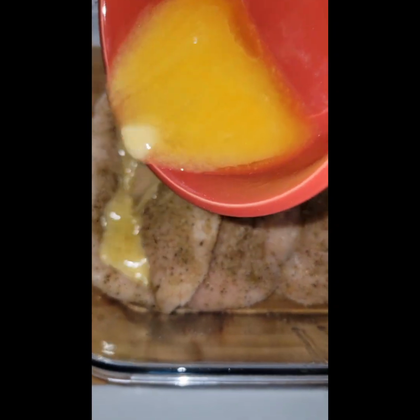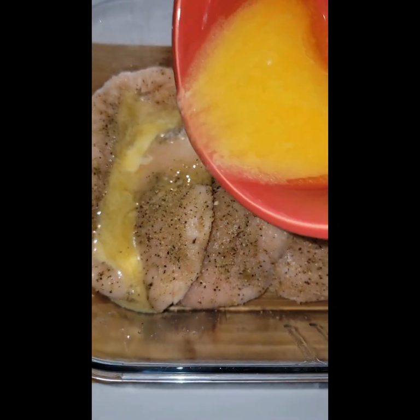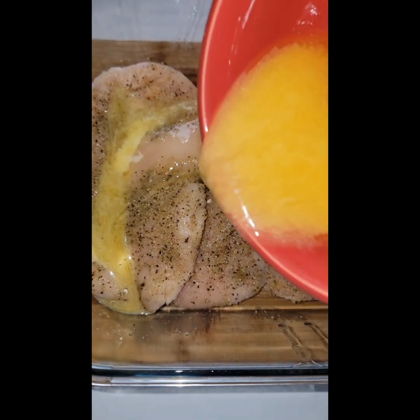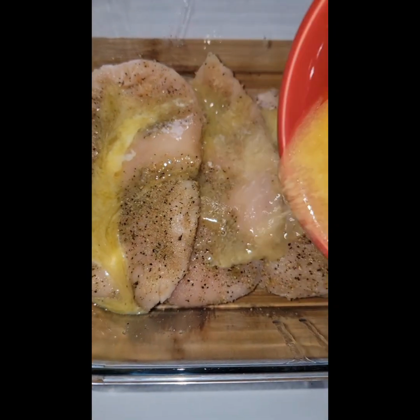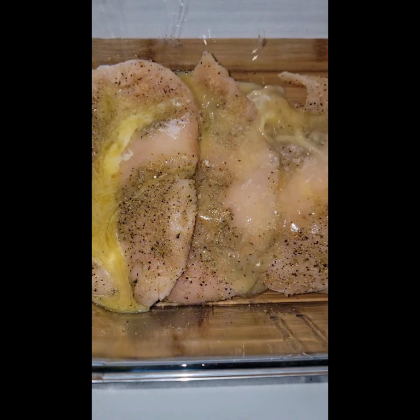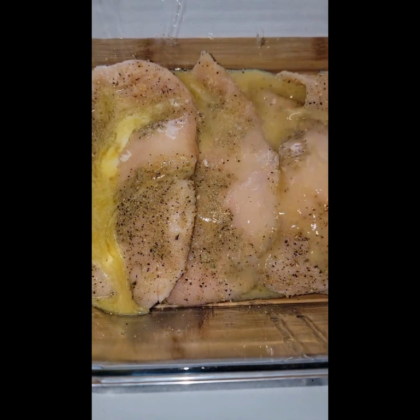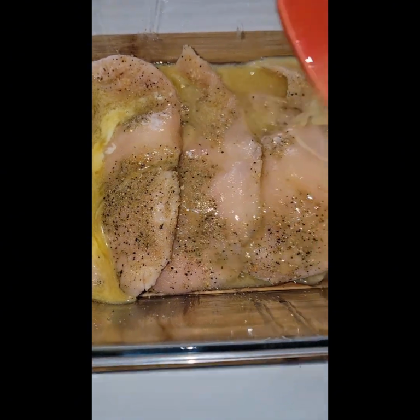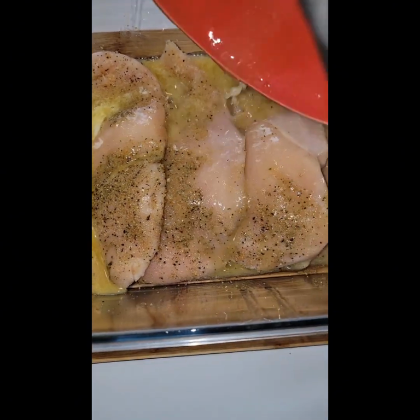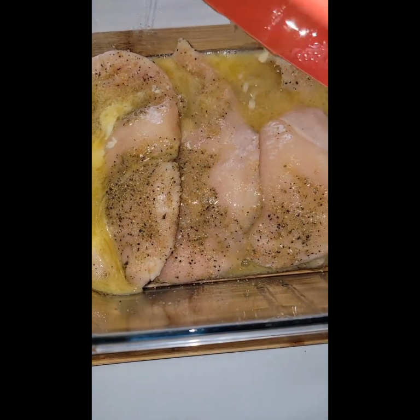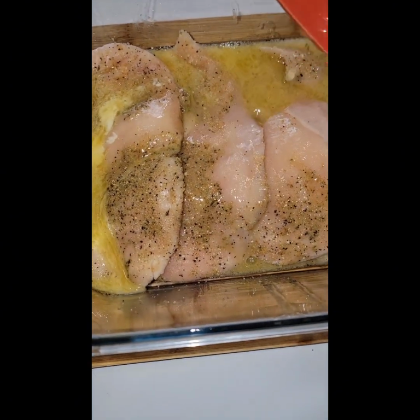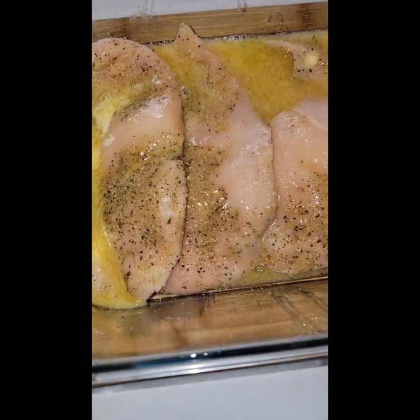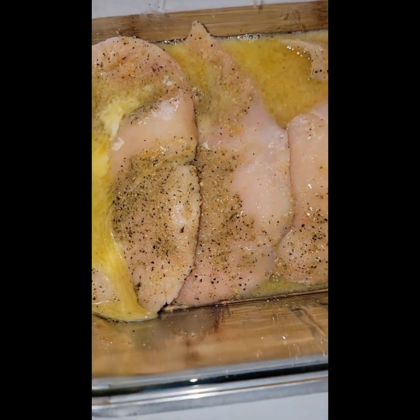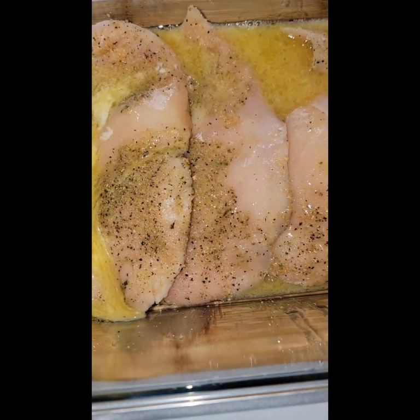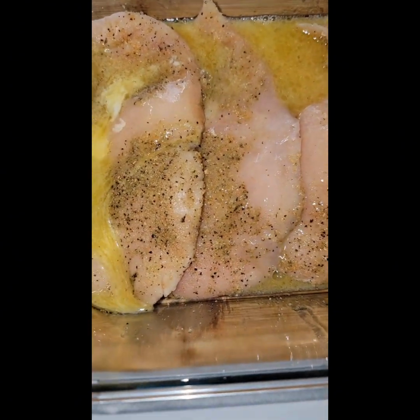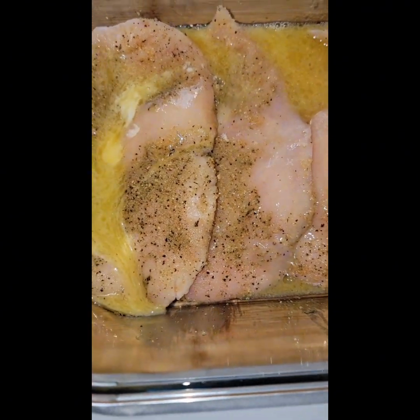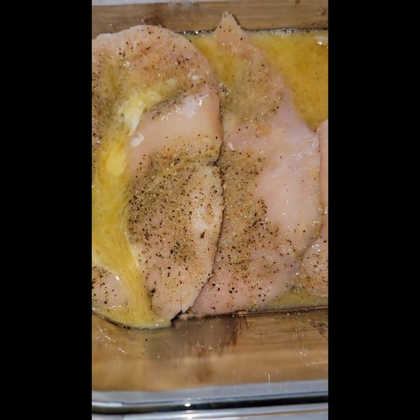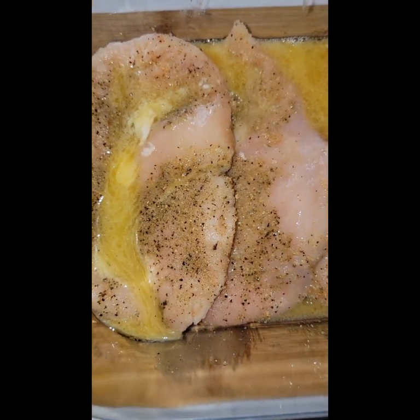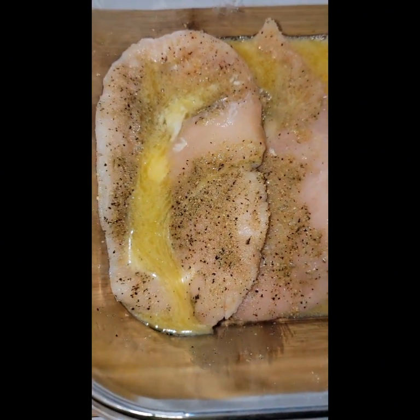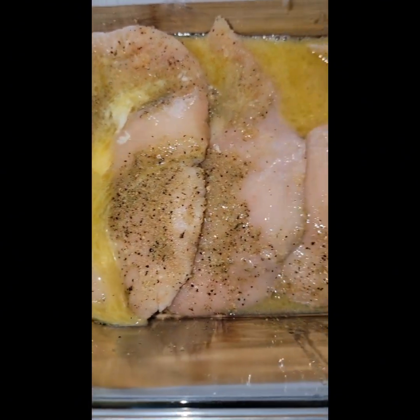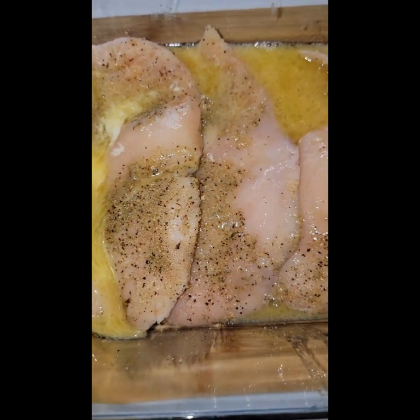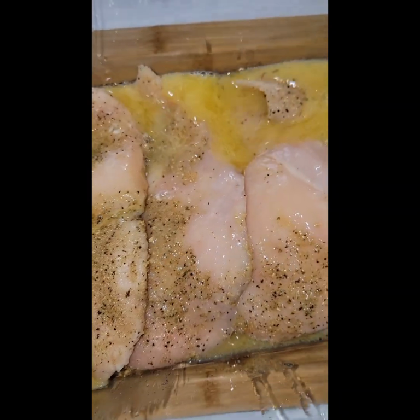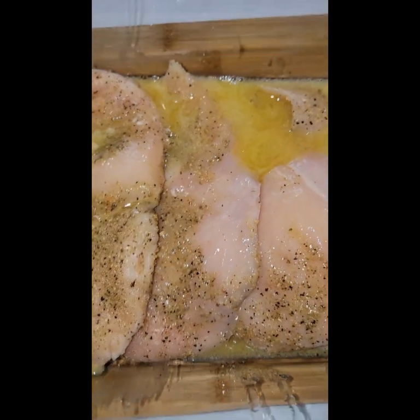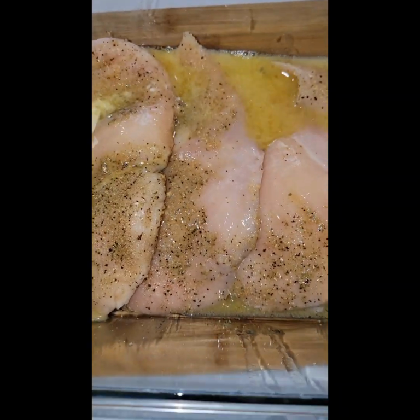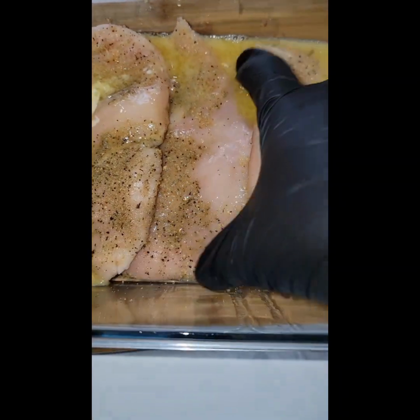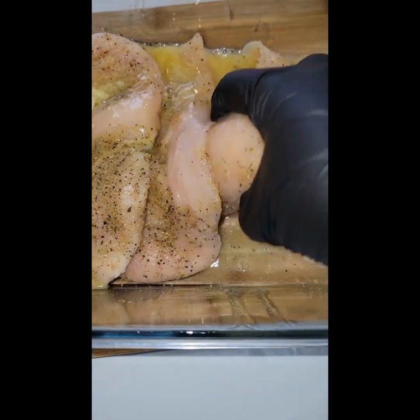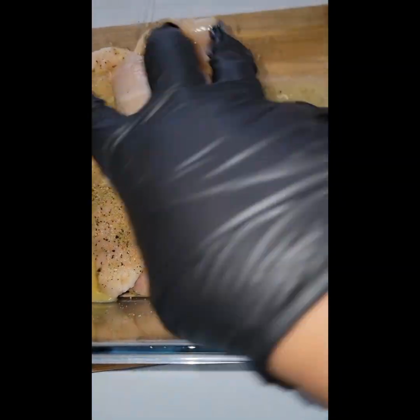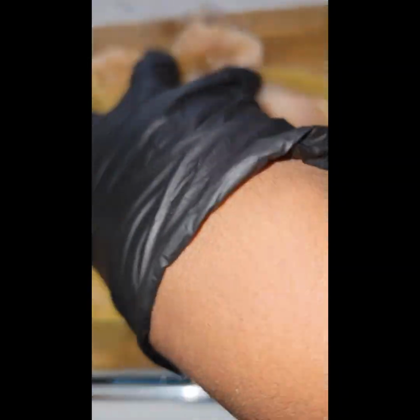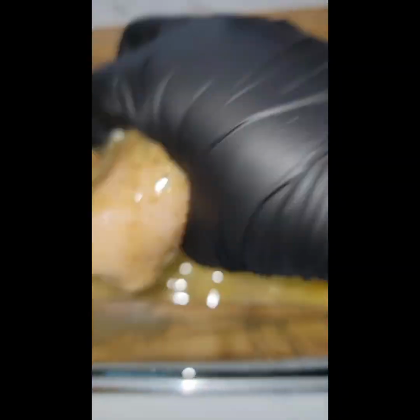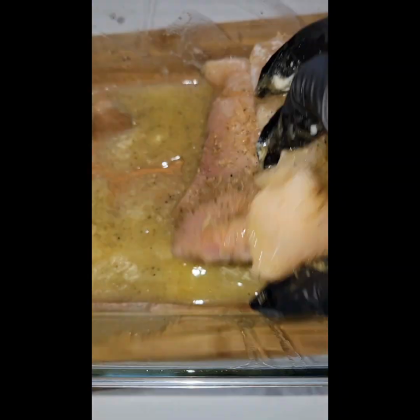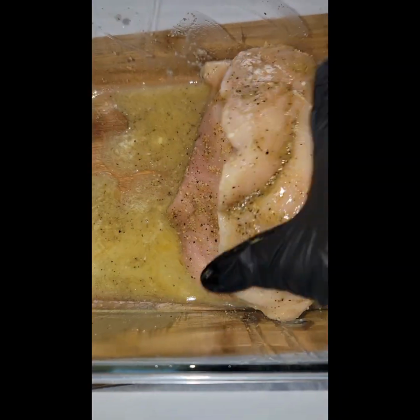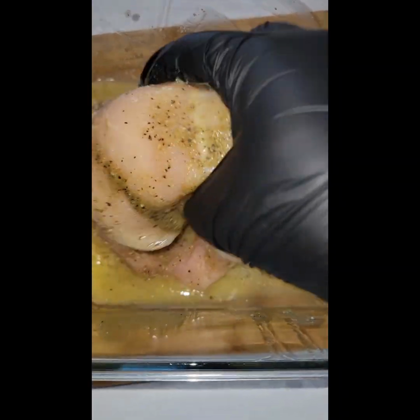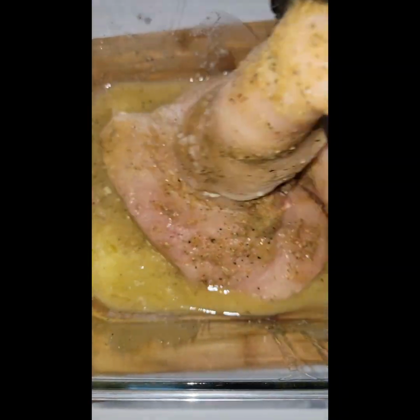Here it is. Look at it. Coat that chicken with that butter. Put them hands in it and move it around so the butter can coat every piece of that chicken.